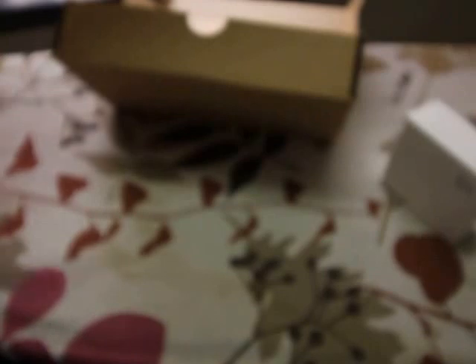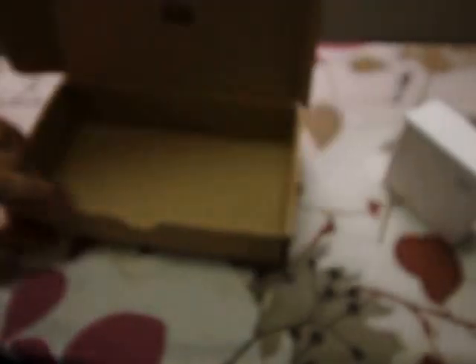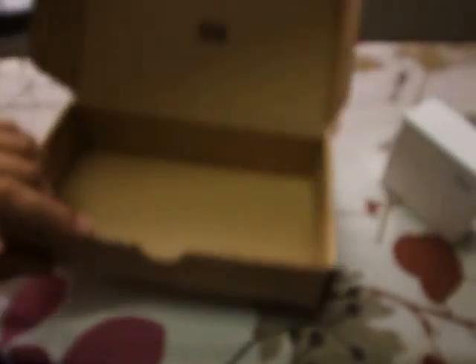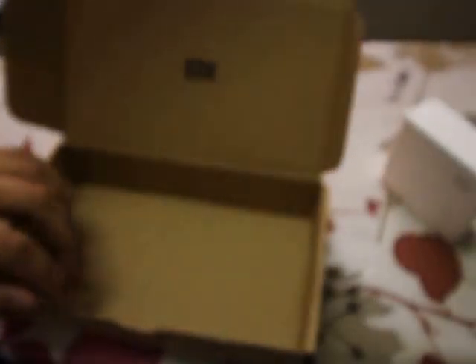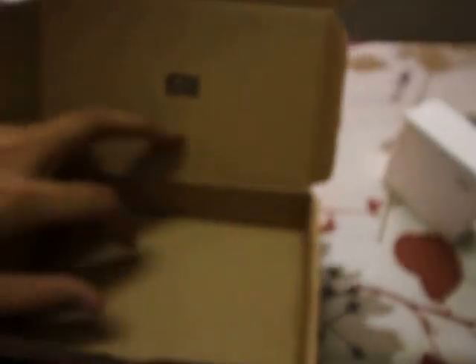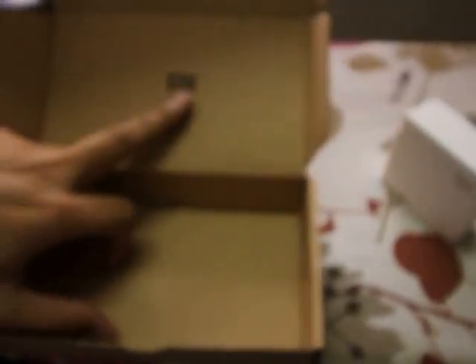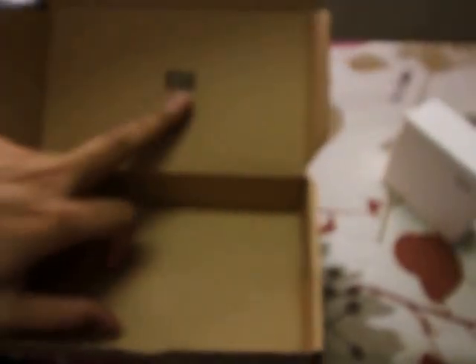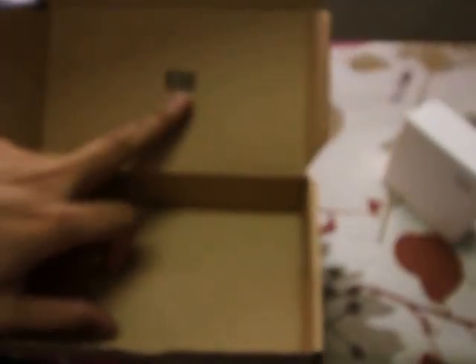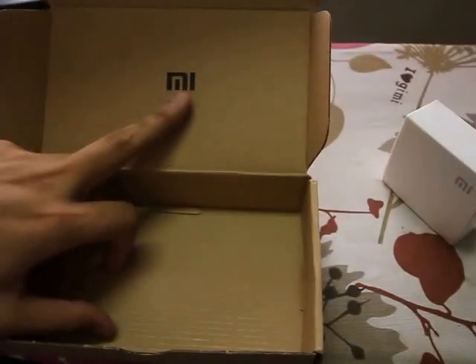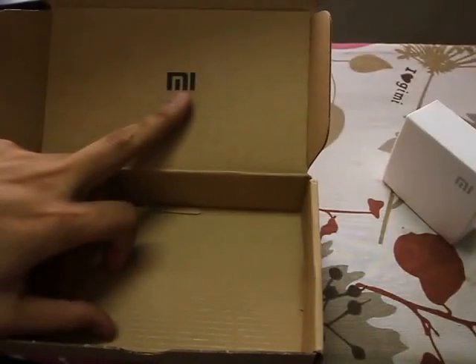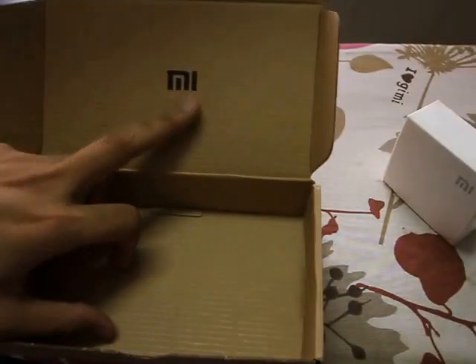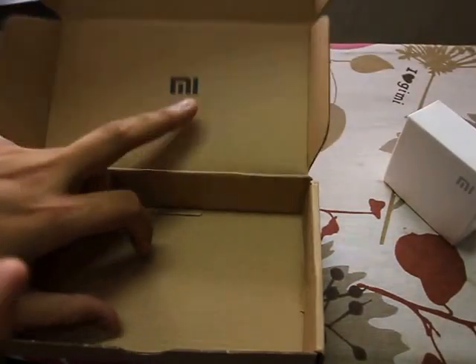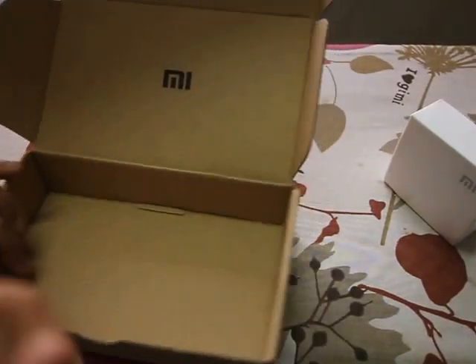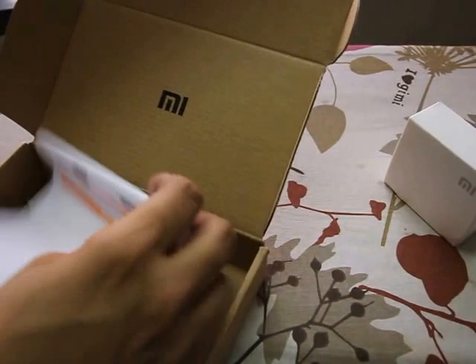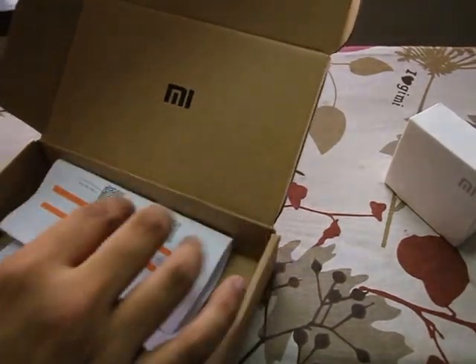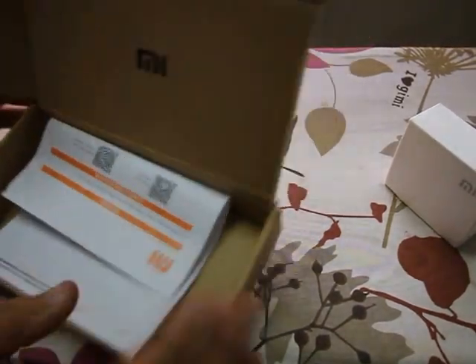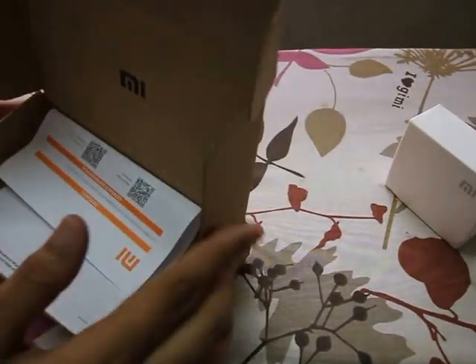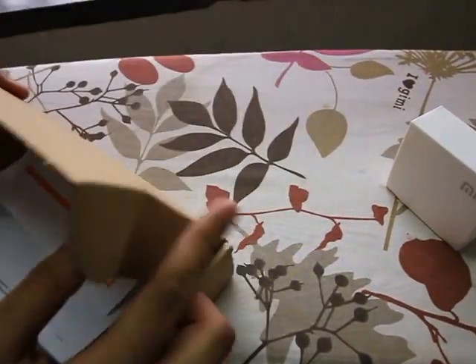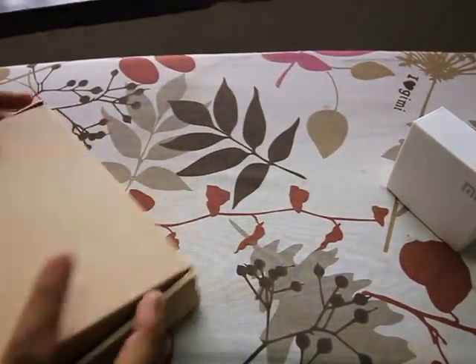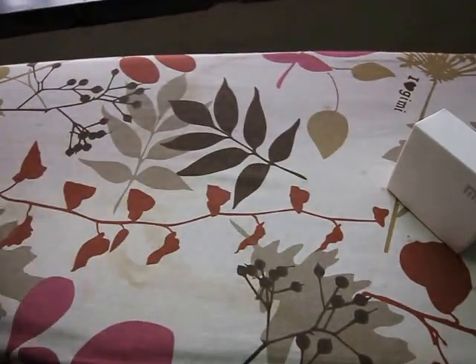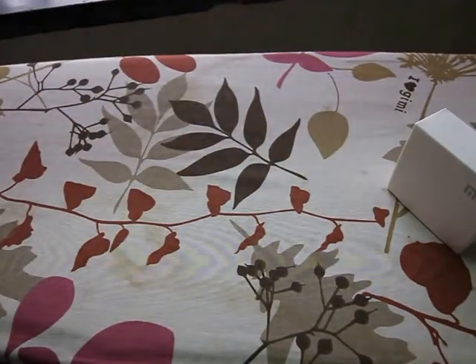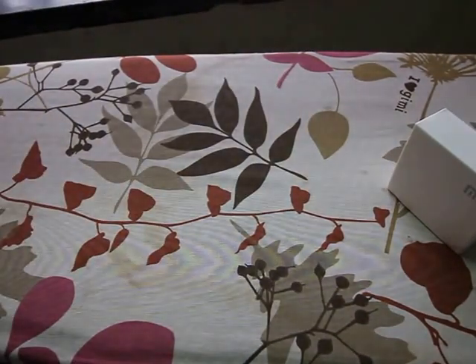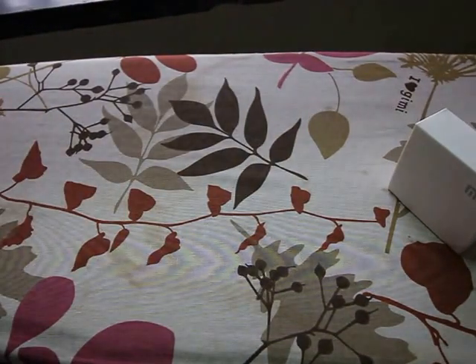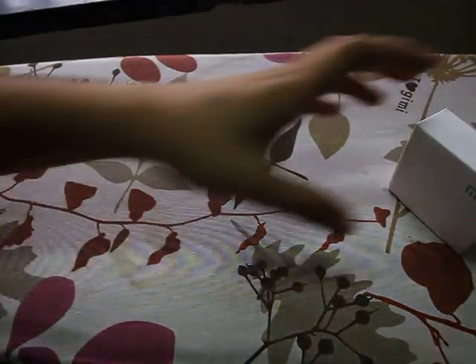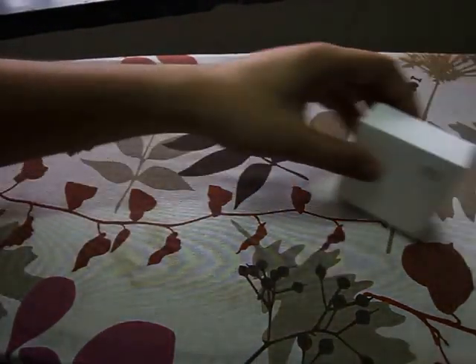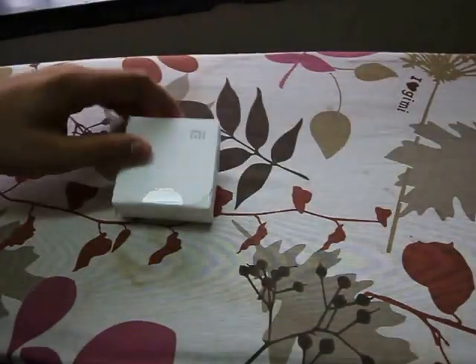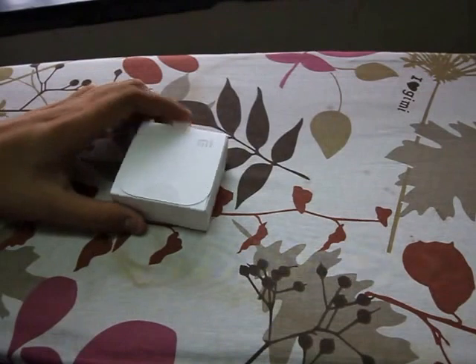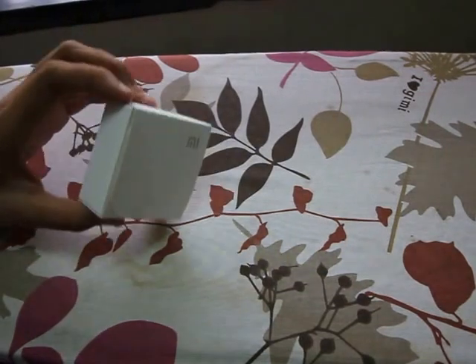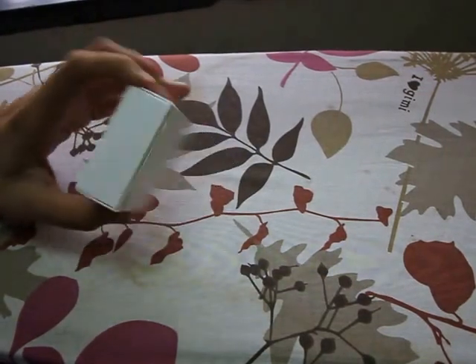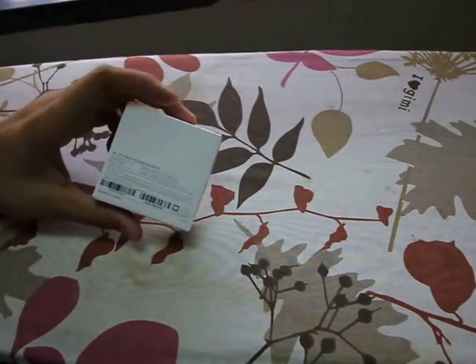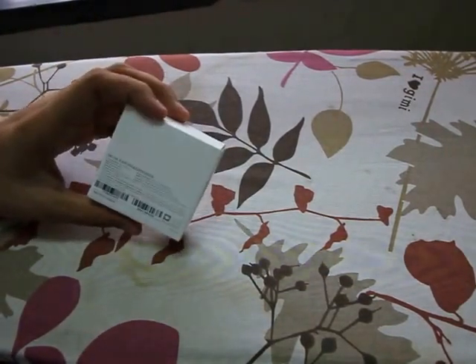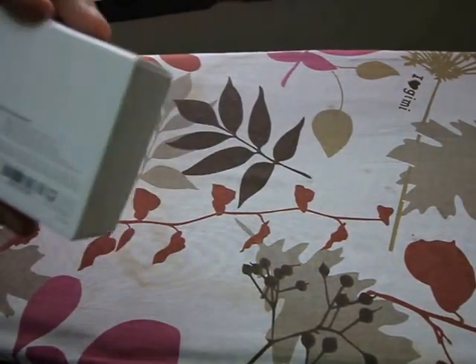So there's nothing in the box except for the Mi logo here. I'll just put this back into the box and put it aside. So onto the real deal — the Mi earphones.